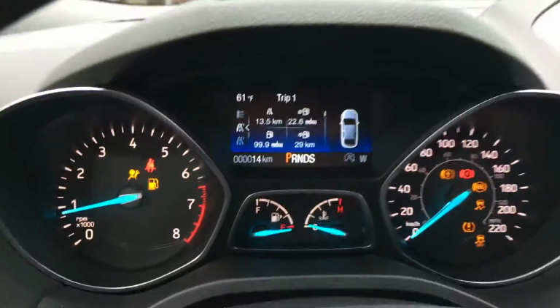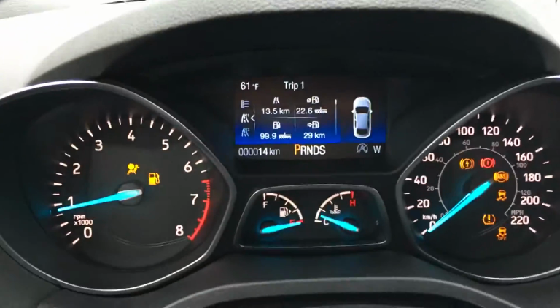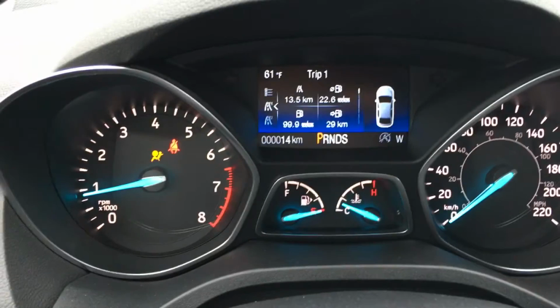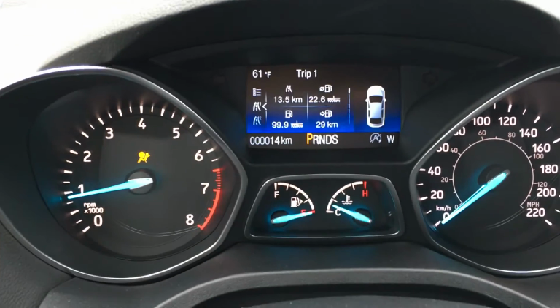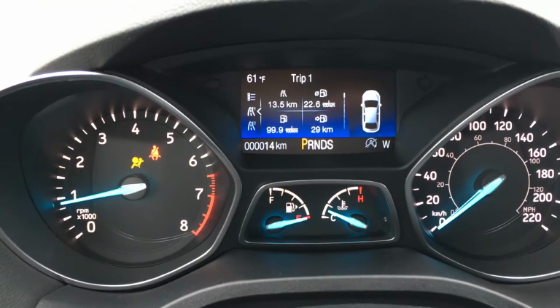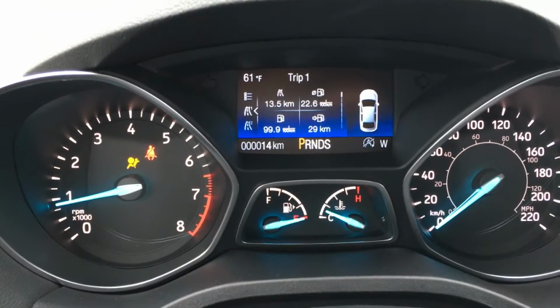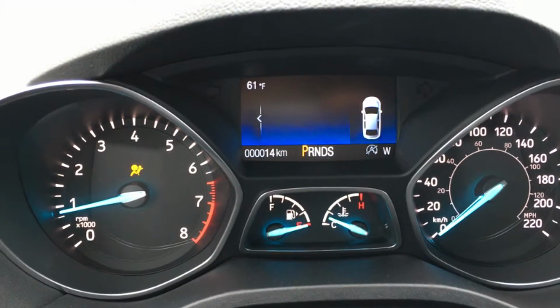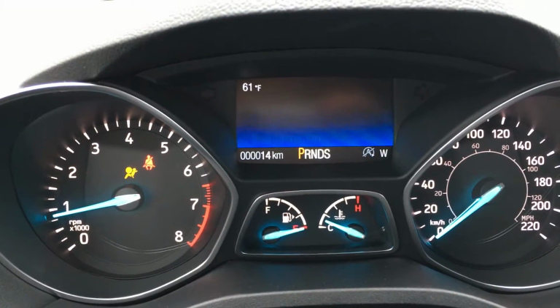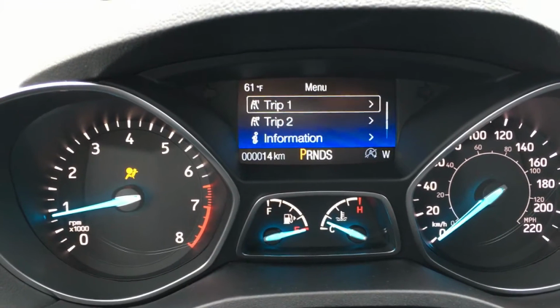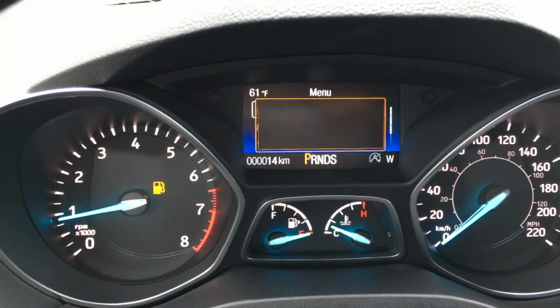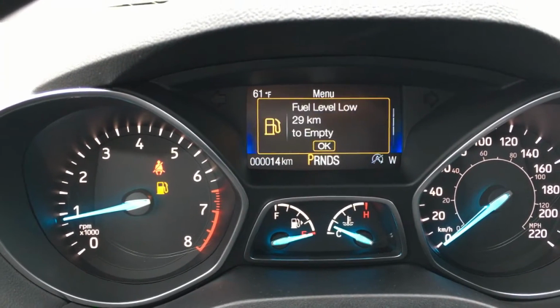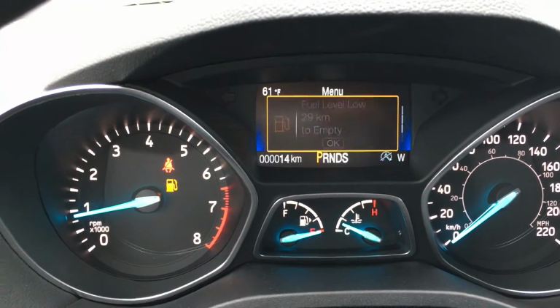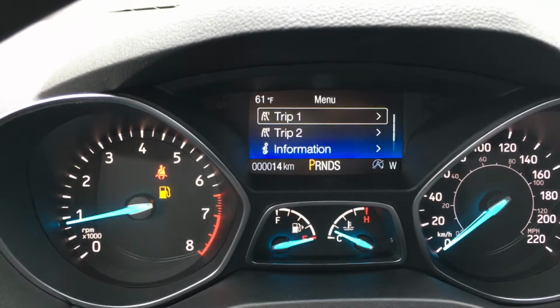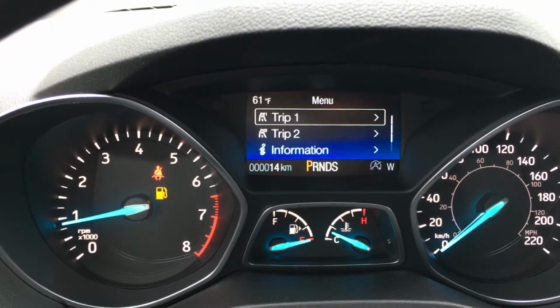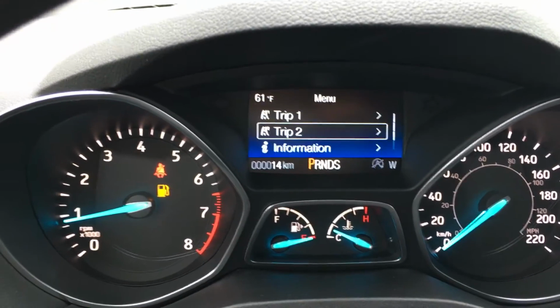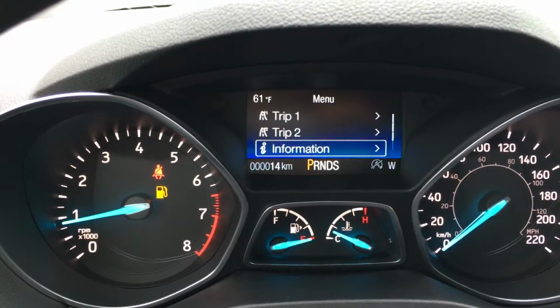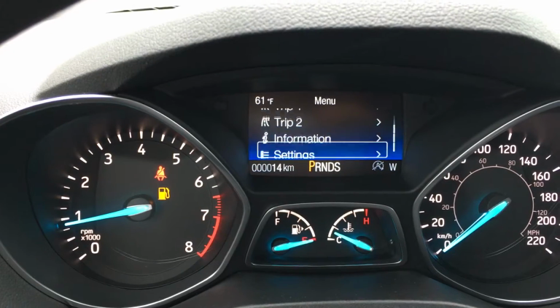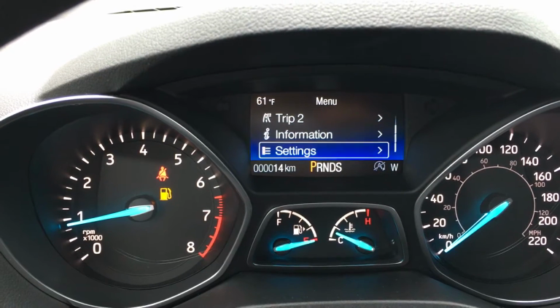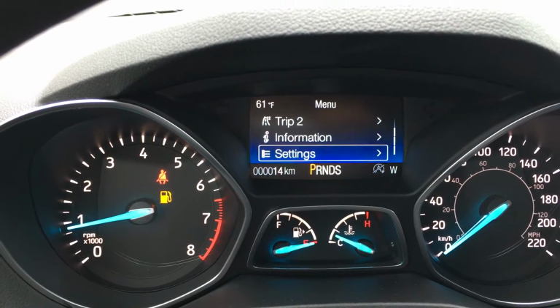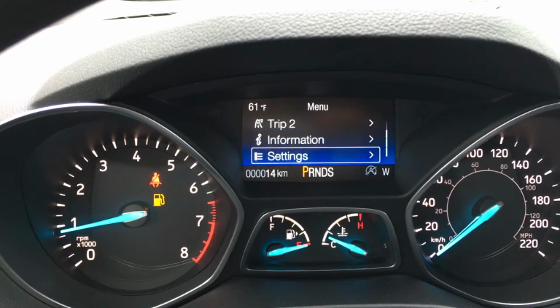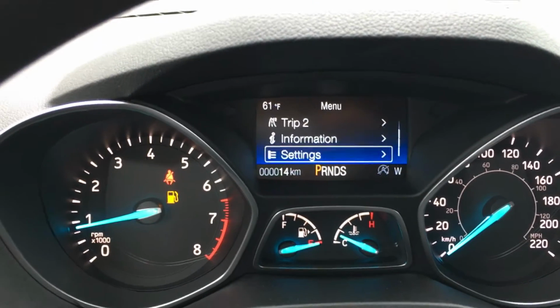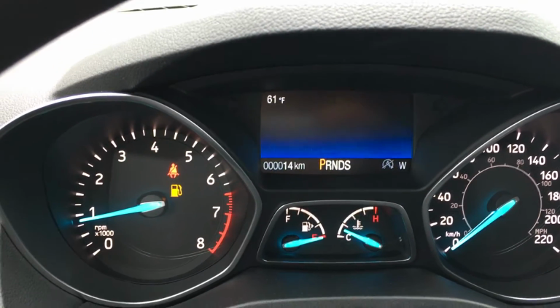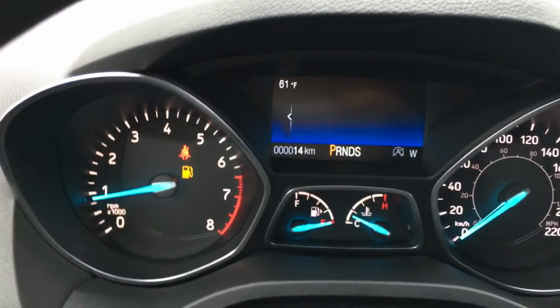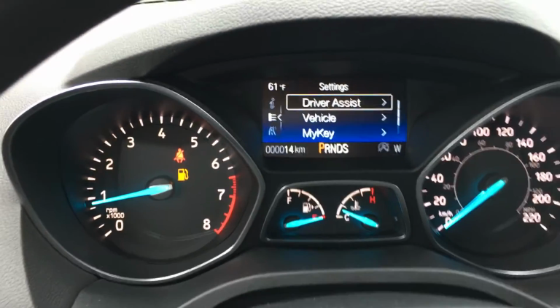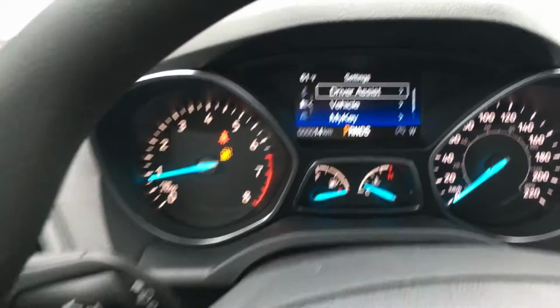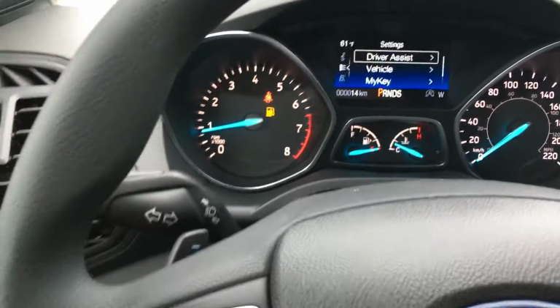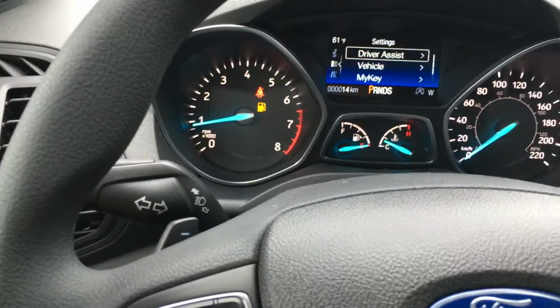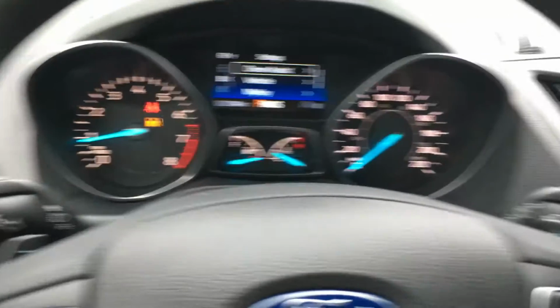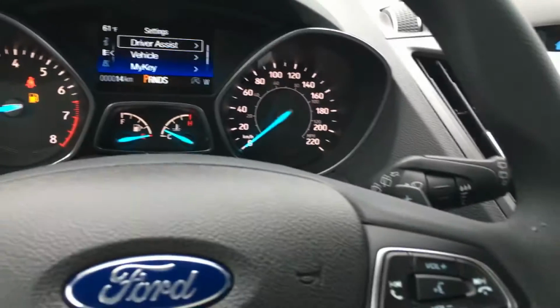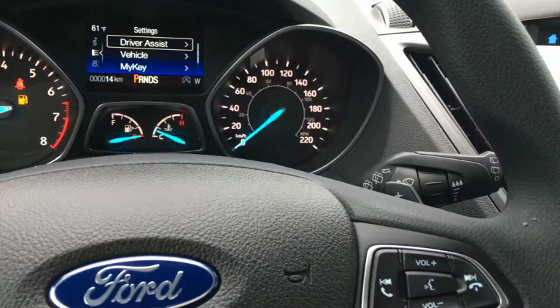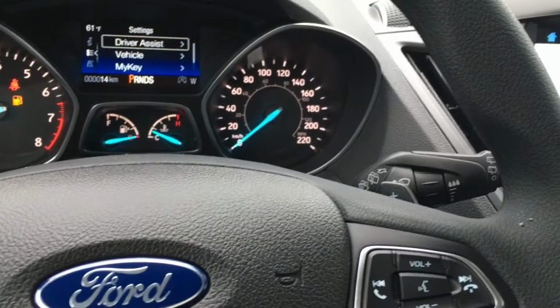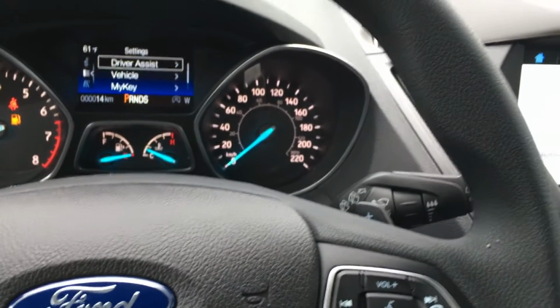On the dash, you'll see any important messages you need to be aware of, and you can cycle between trip one, trip two, information, and settings, each with its own submenu. Paddle shifters on the left and right-hand side of the steering wheel.